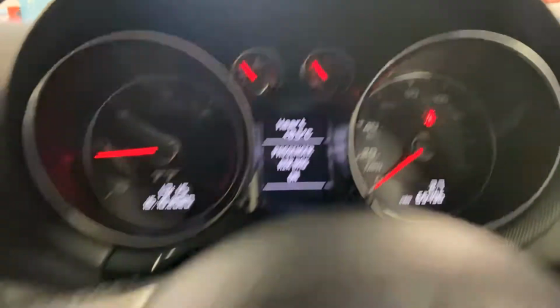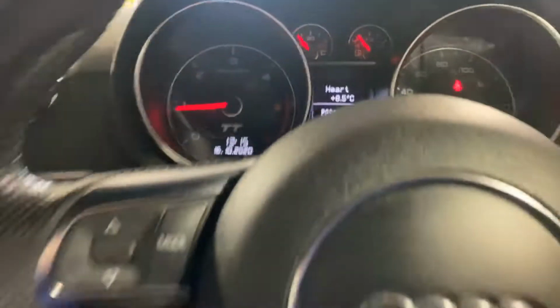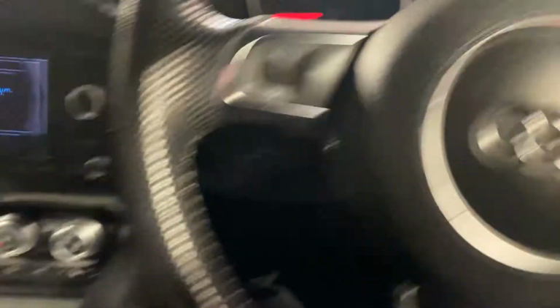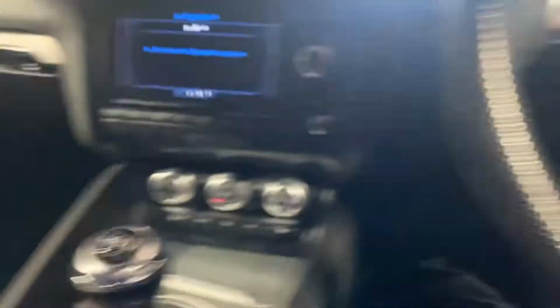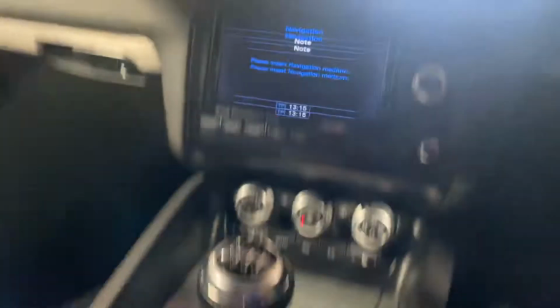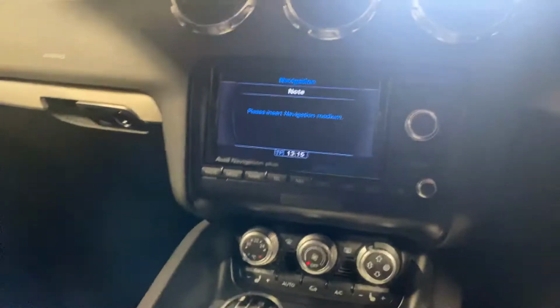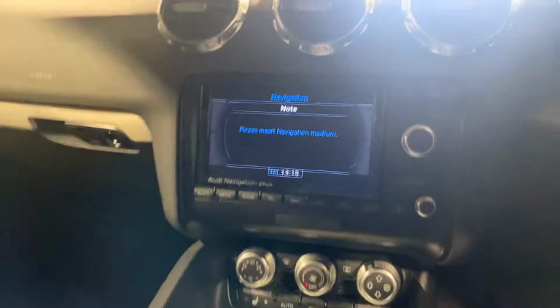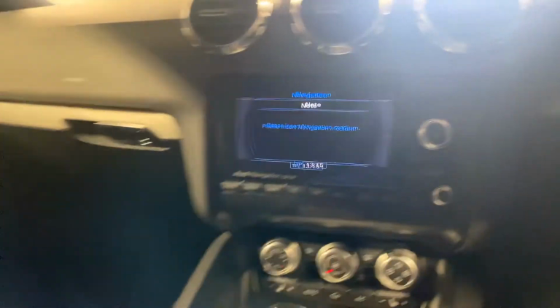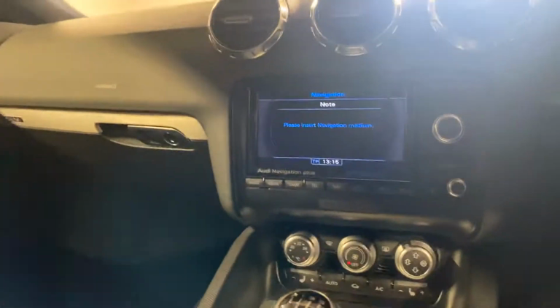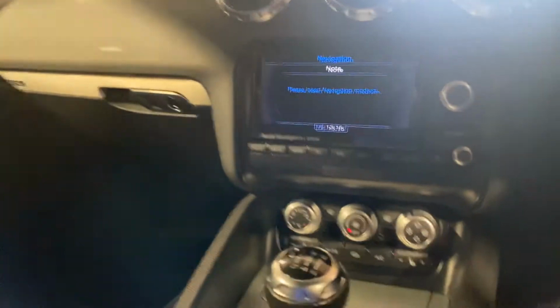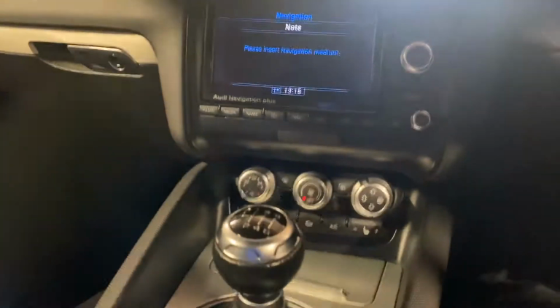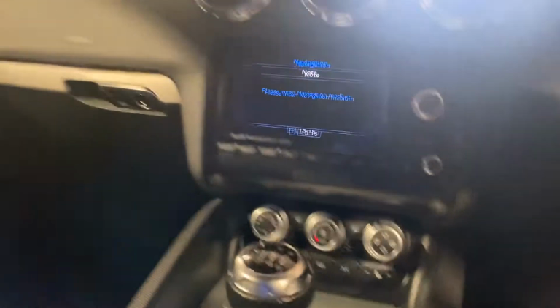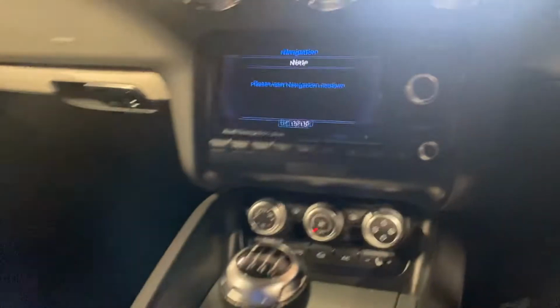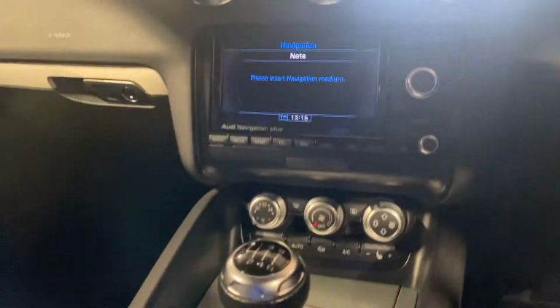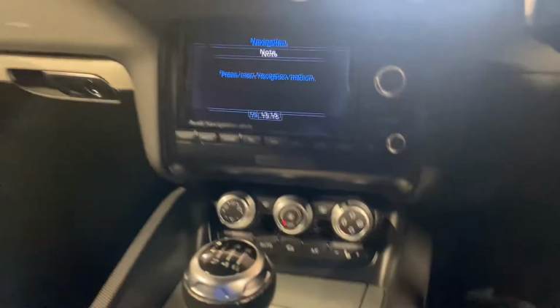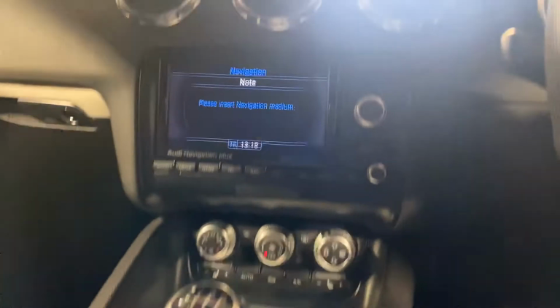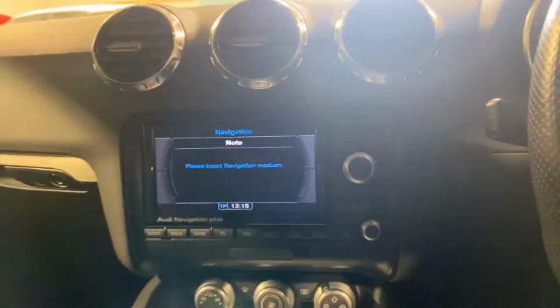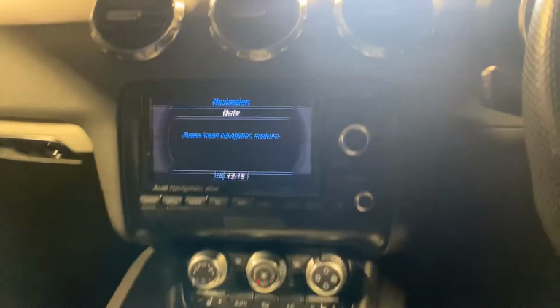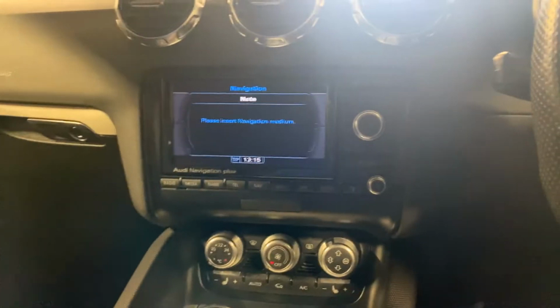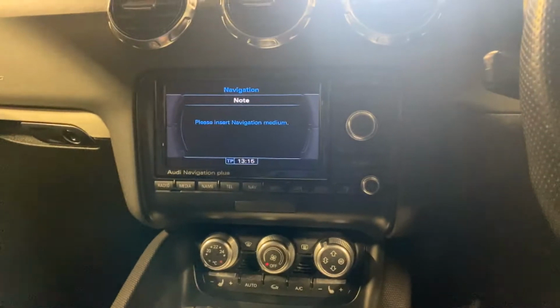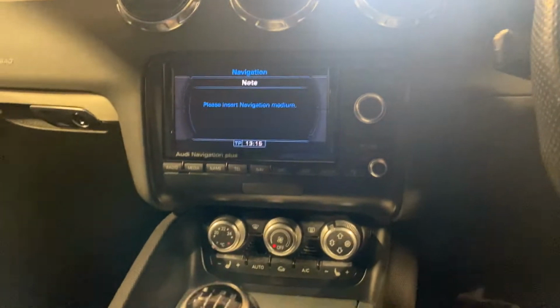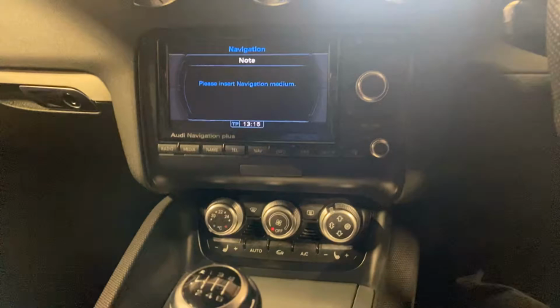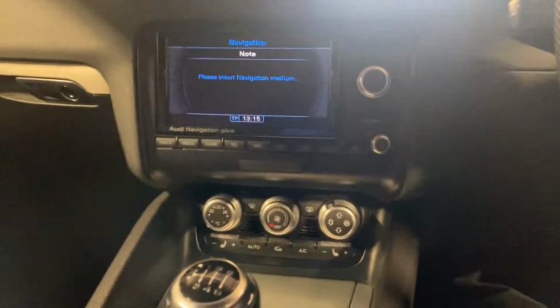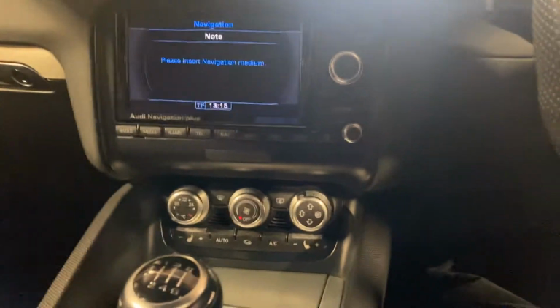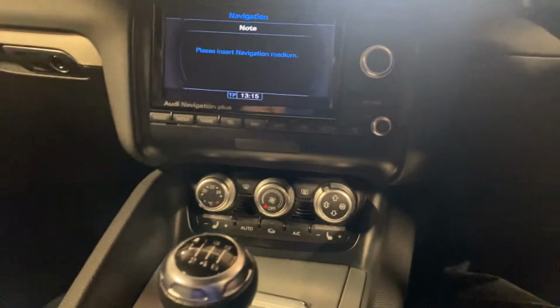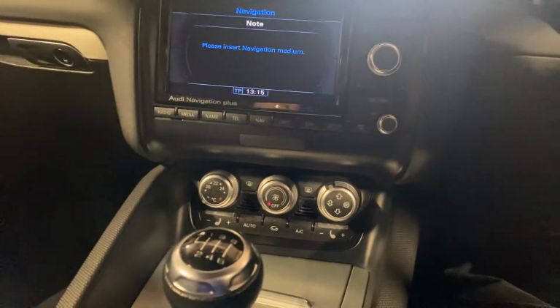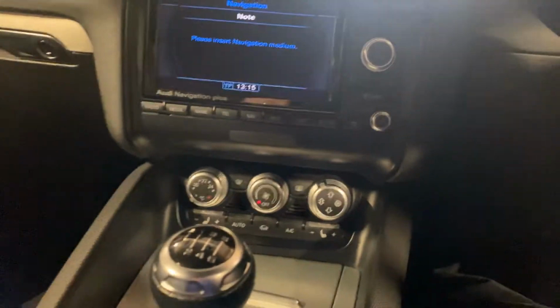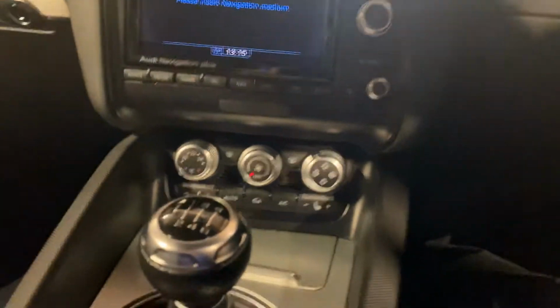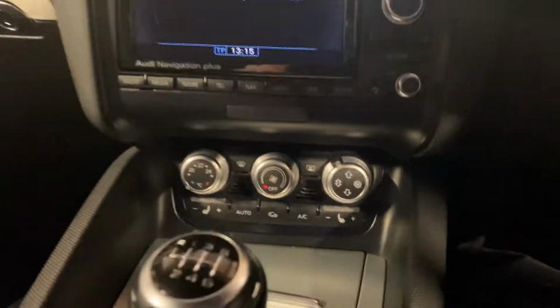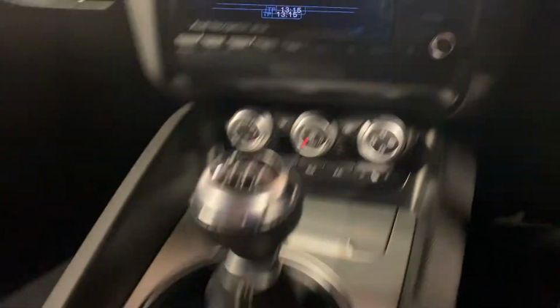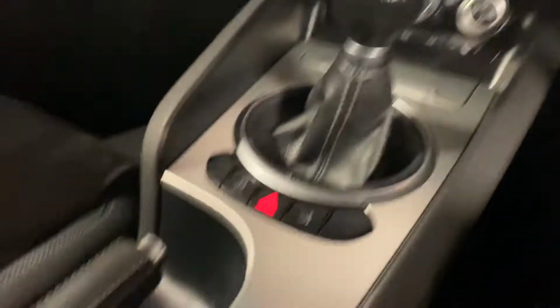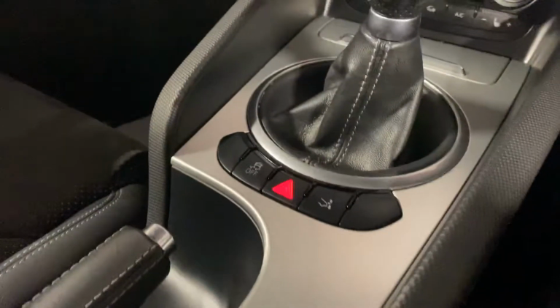There are no warning lights, as you would expect. It's got the Audi Navigation Plus. It's also got the climate control plus the heated seats.